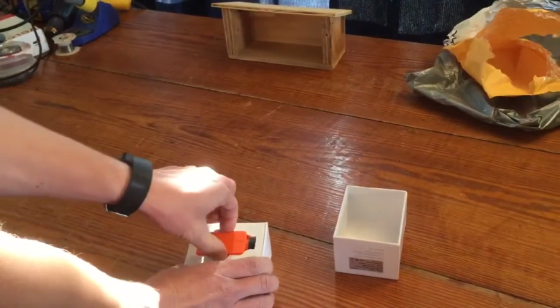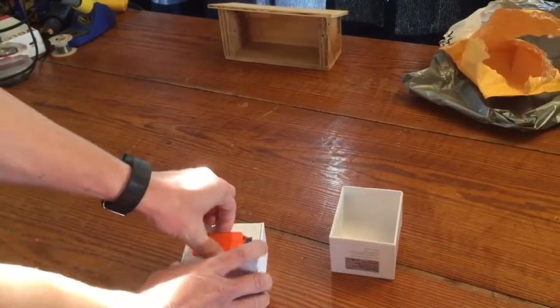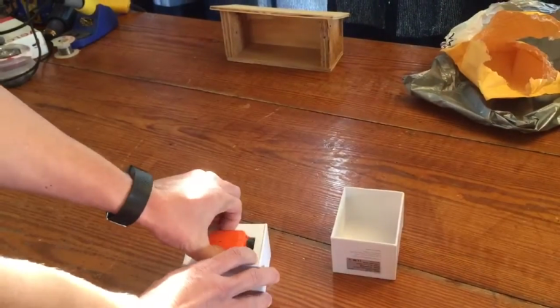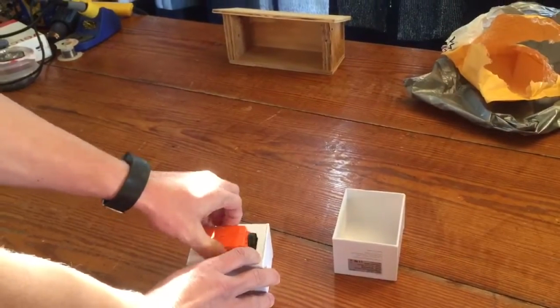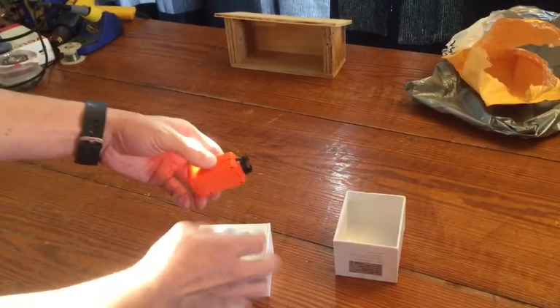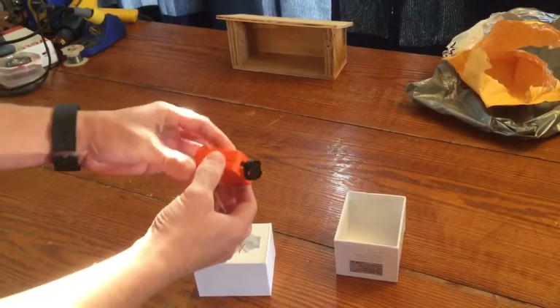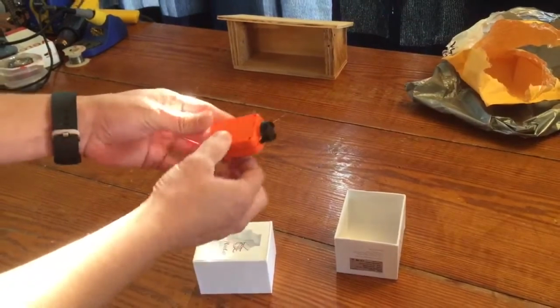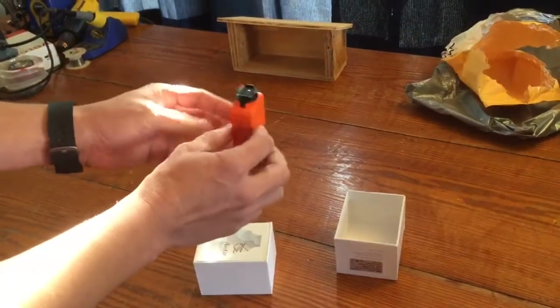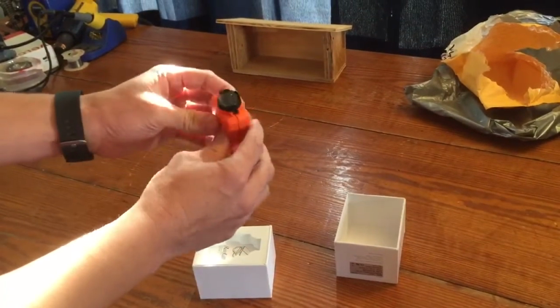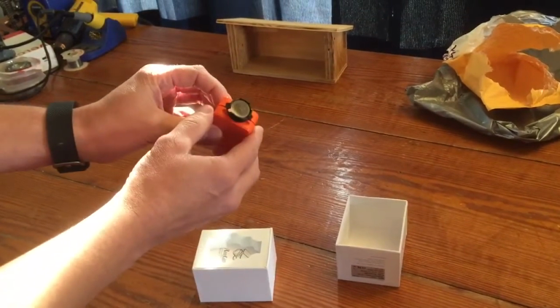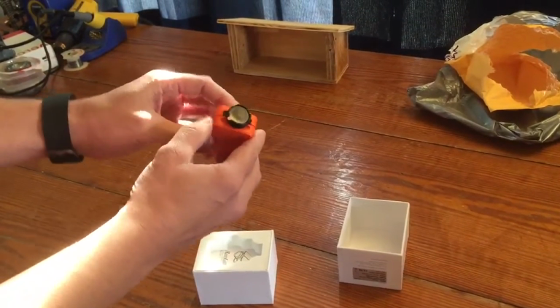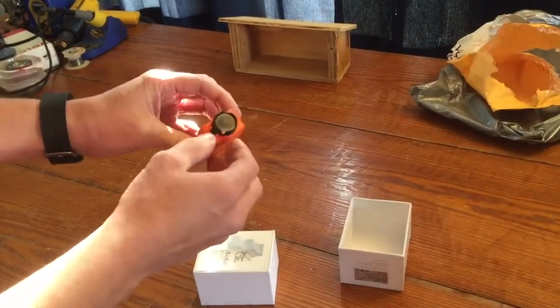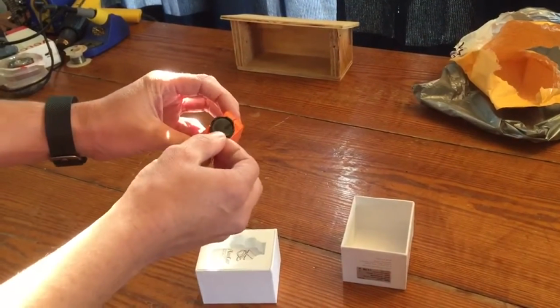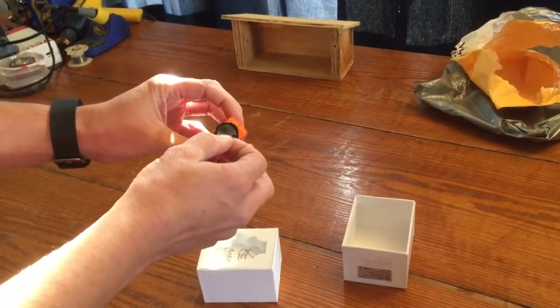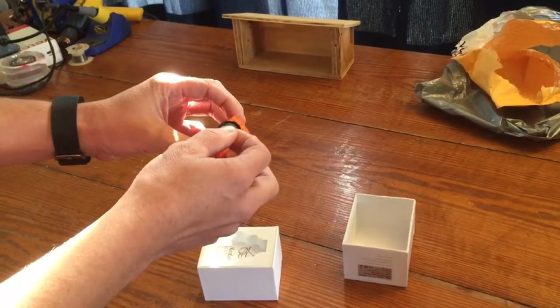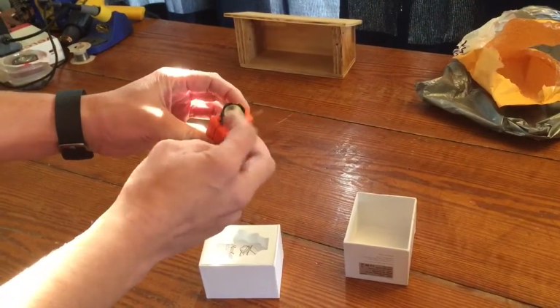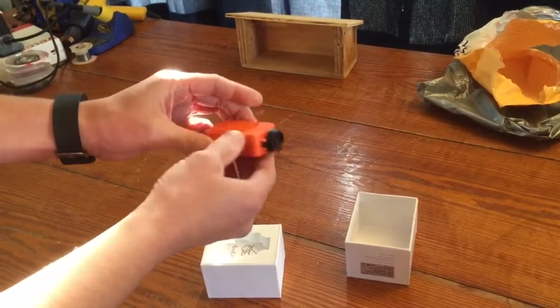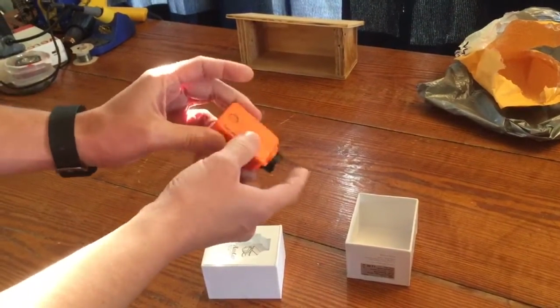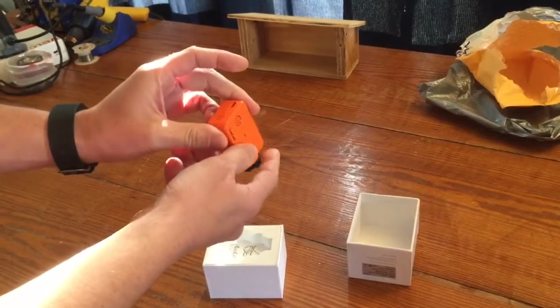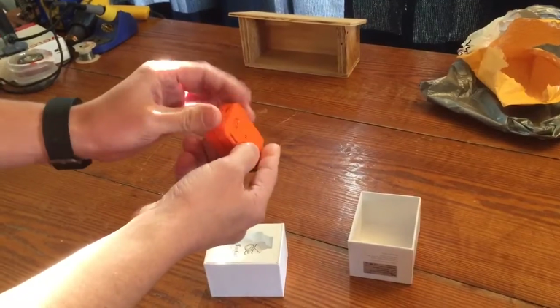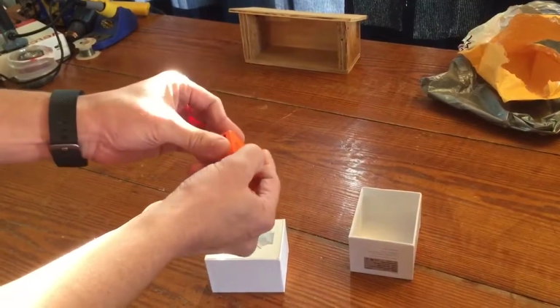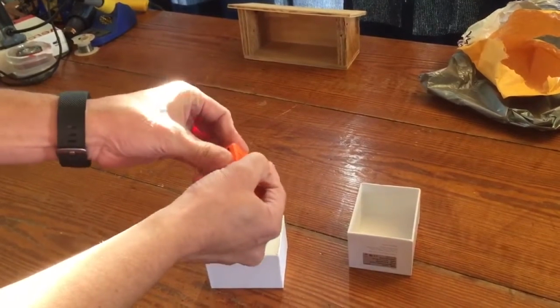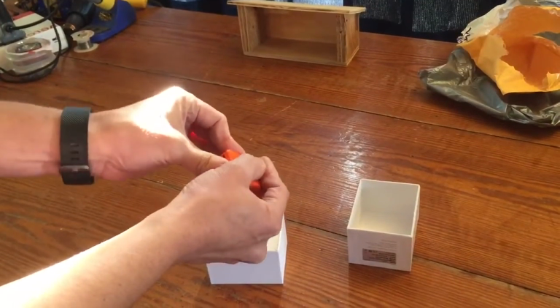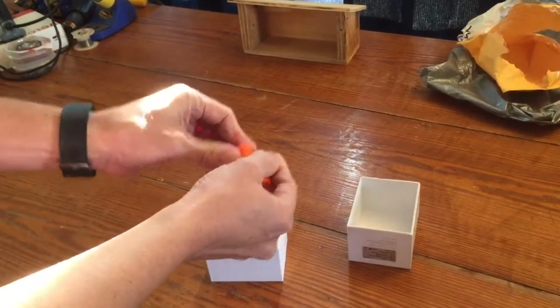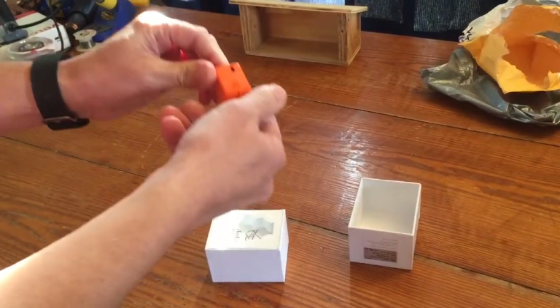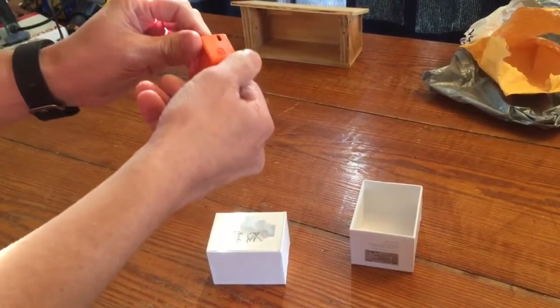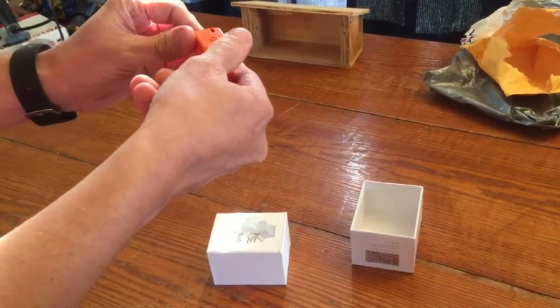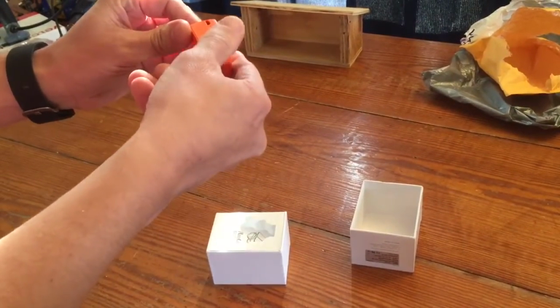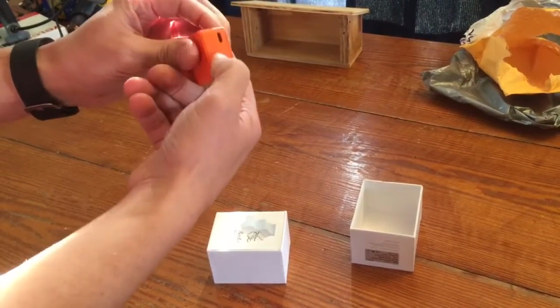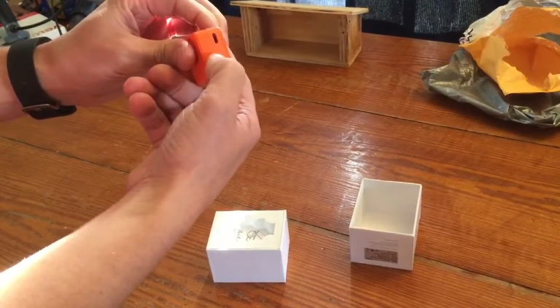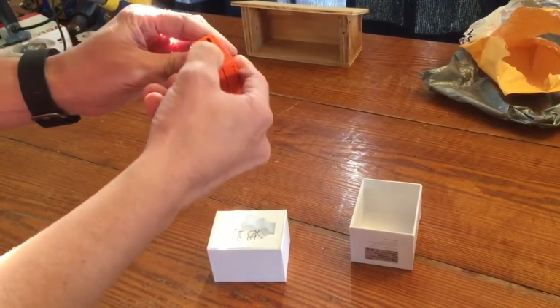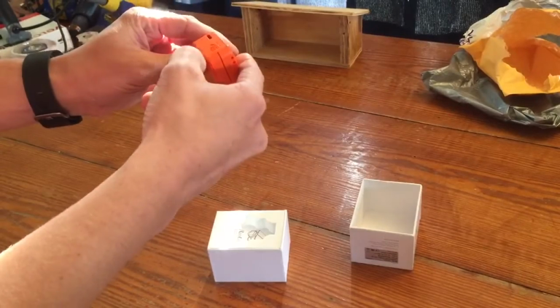And of course for FPV I got orange so it would be easy to see. Feels pretty light.